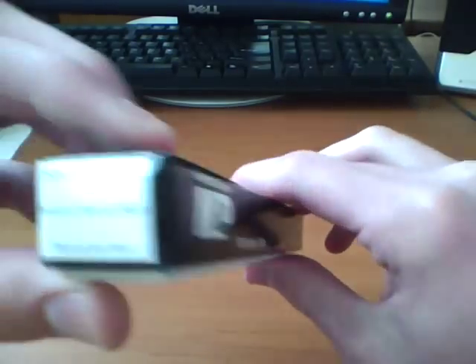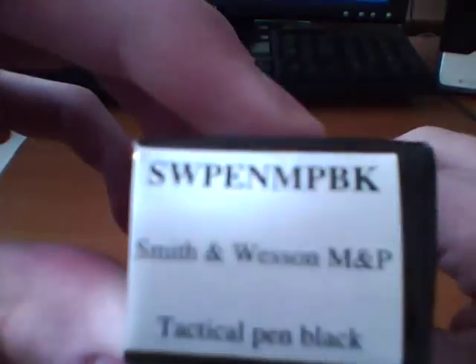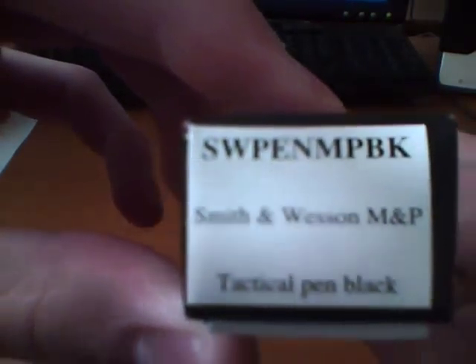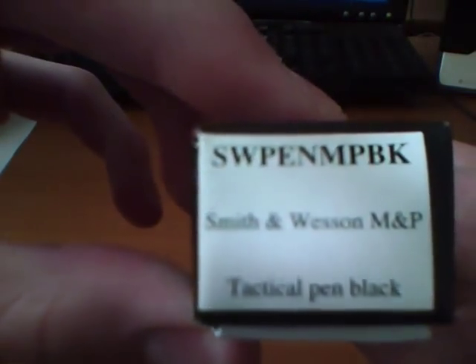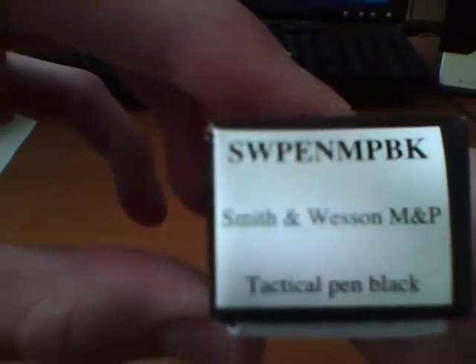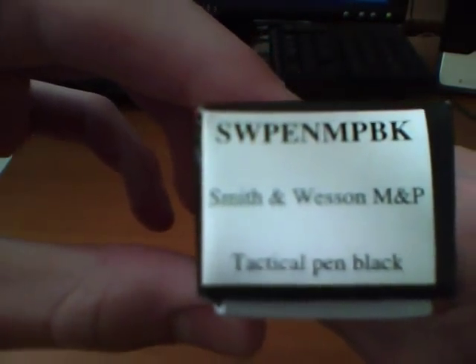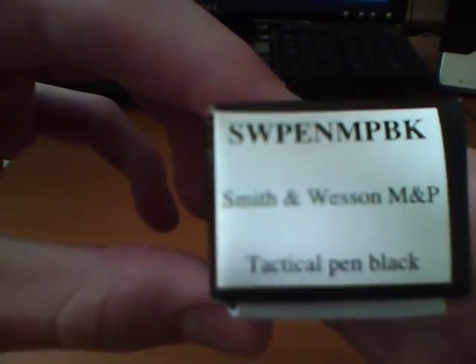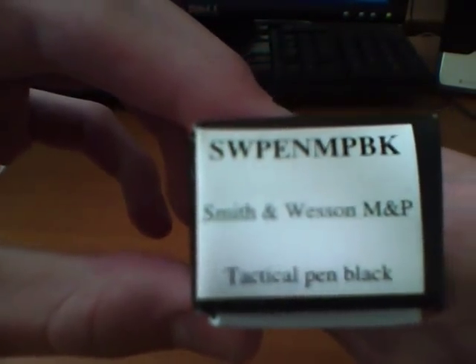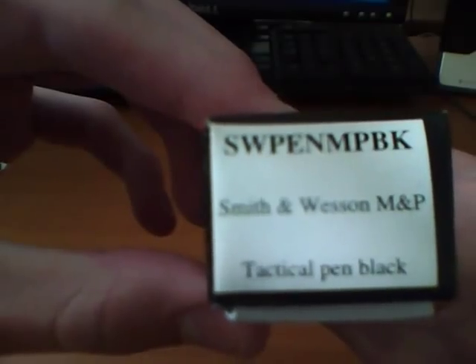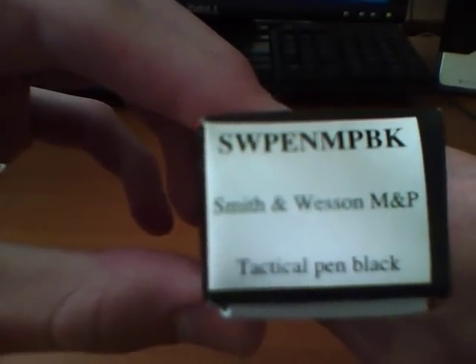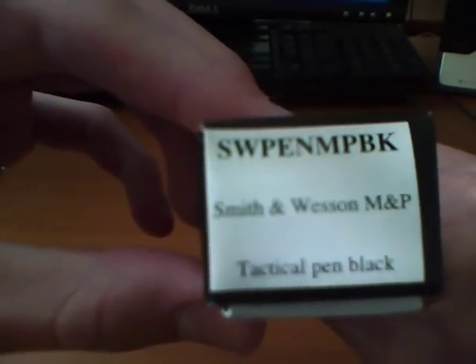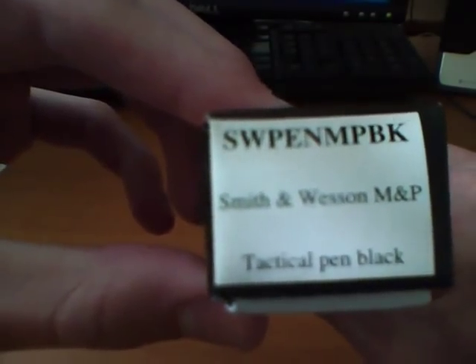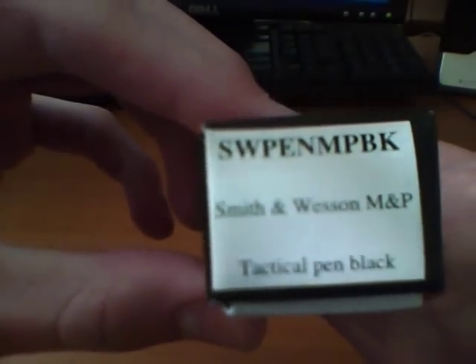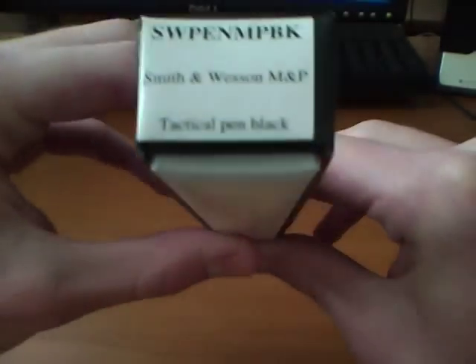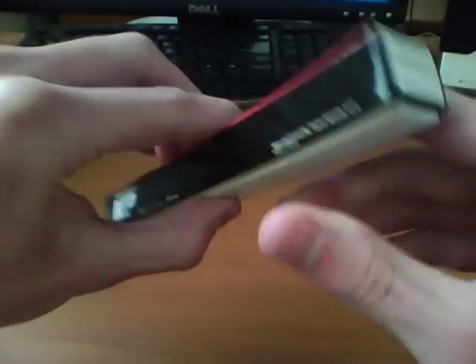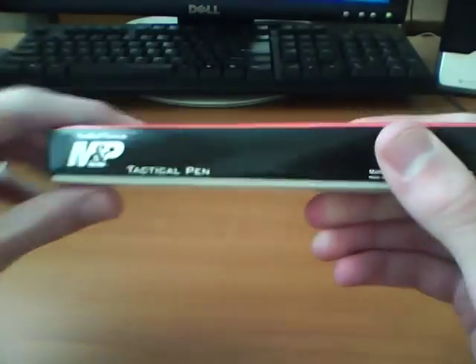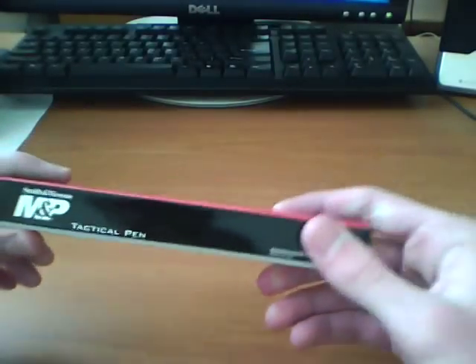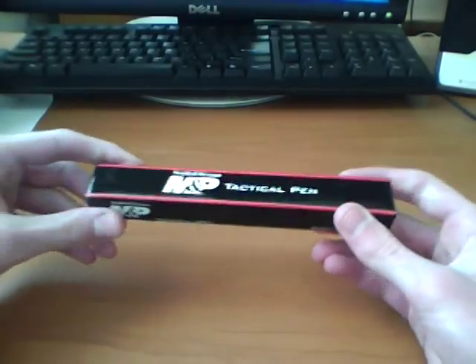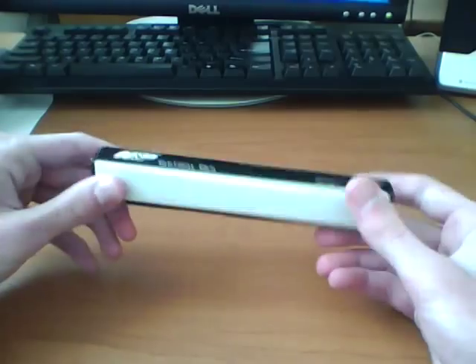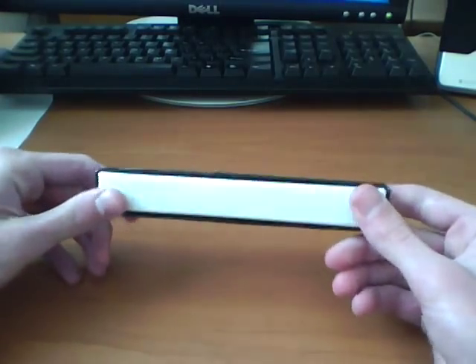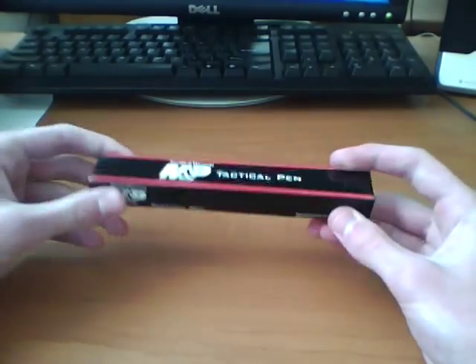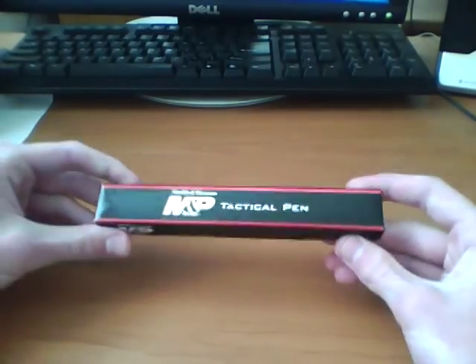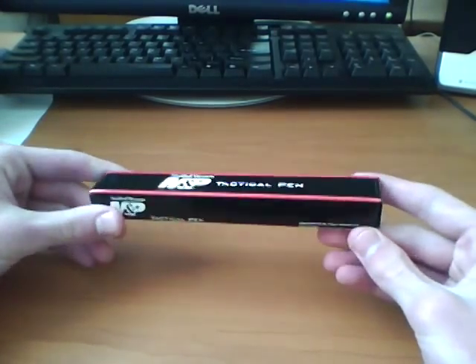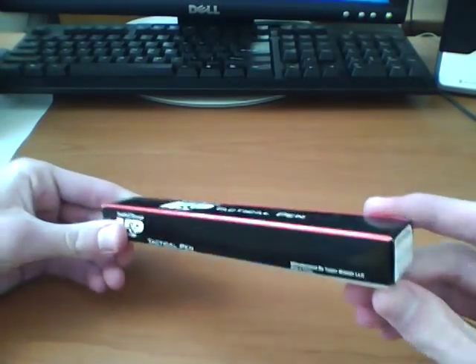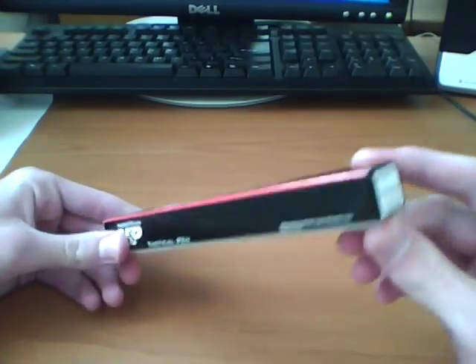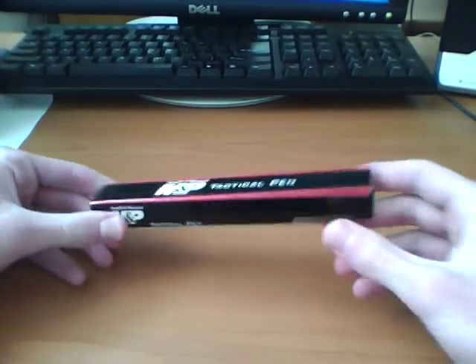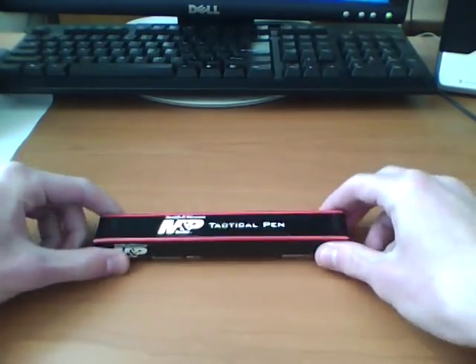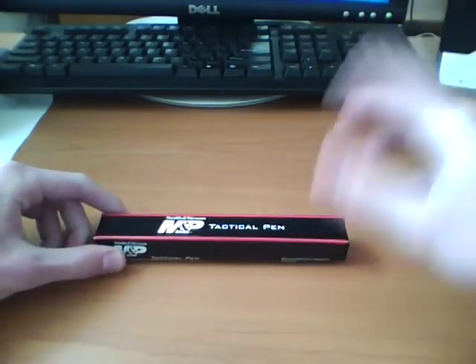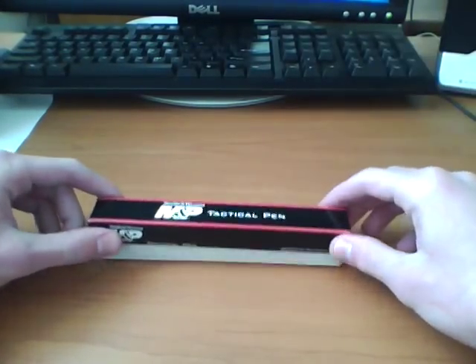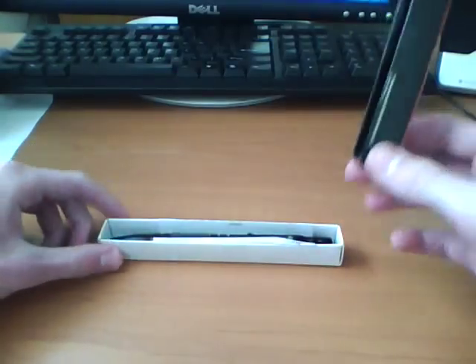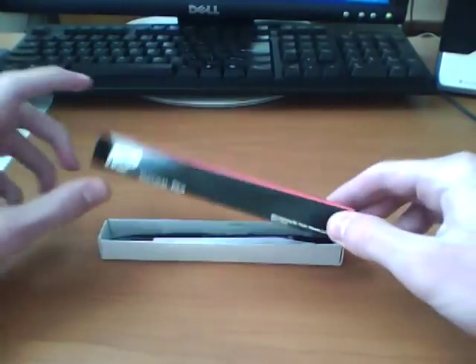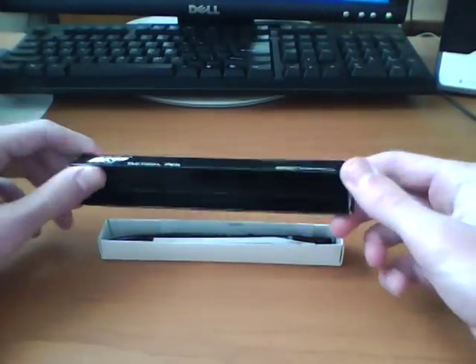Here's the product code: SWPENMPBK. Here's the box it comes in — kind of small, but boxes aren't that big of a deal.